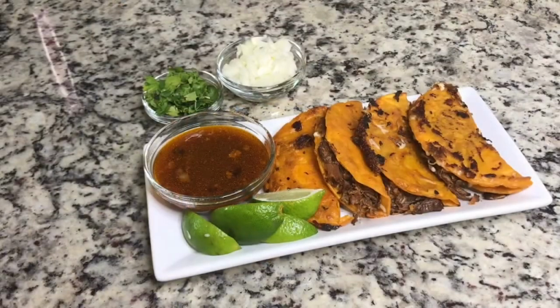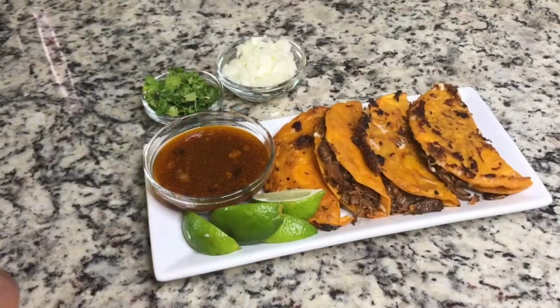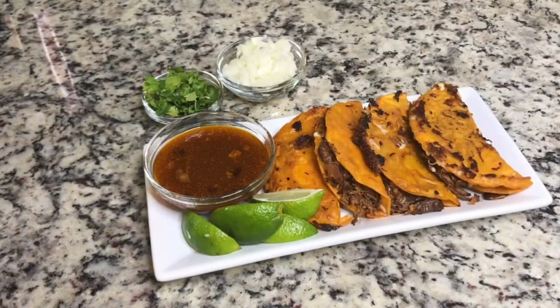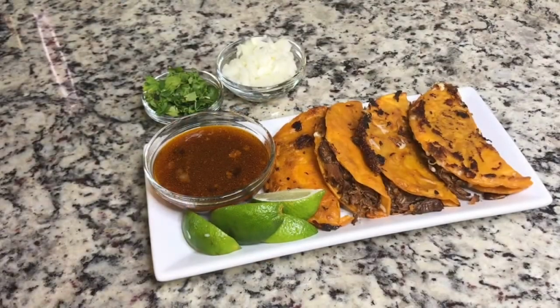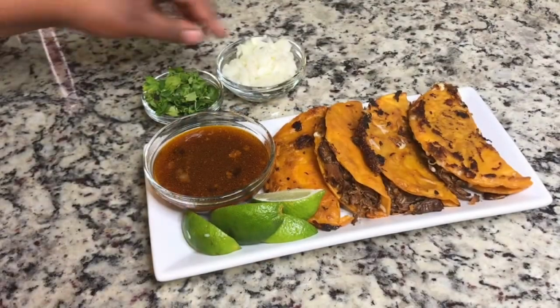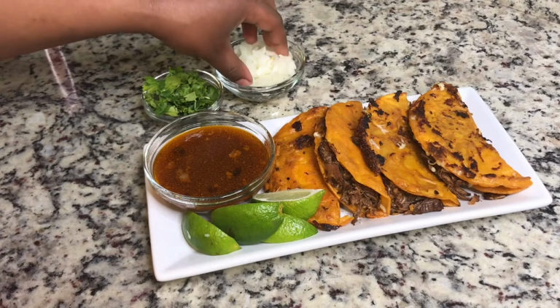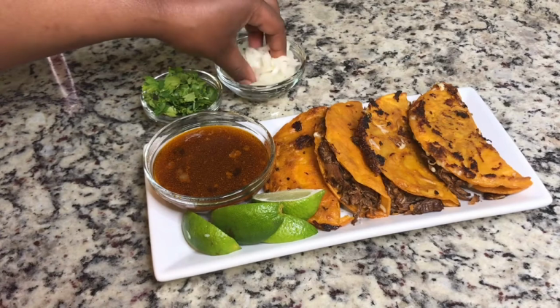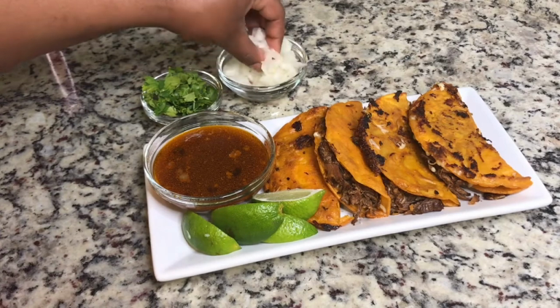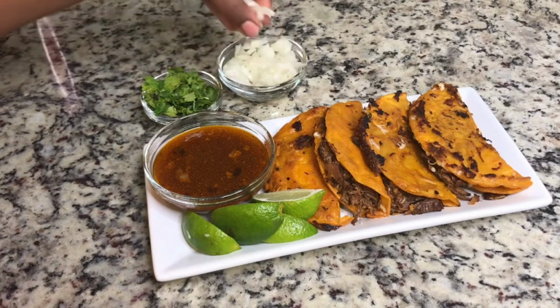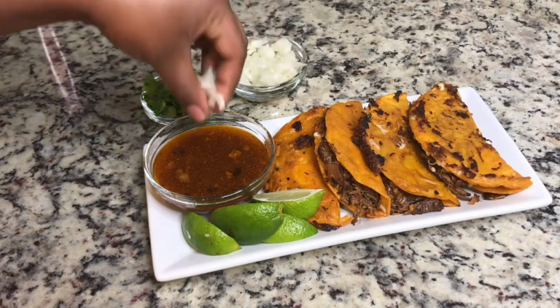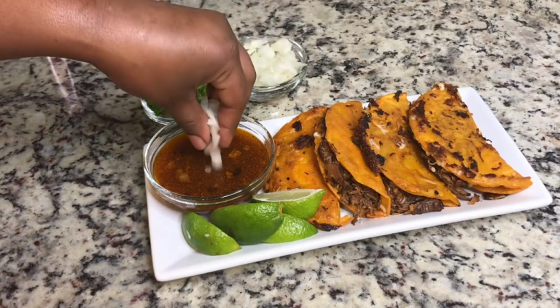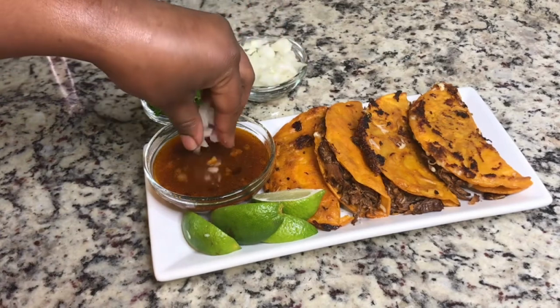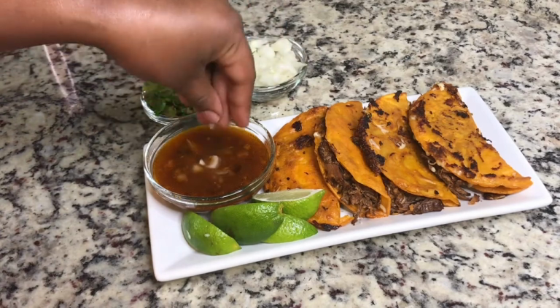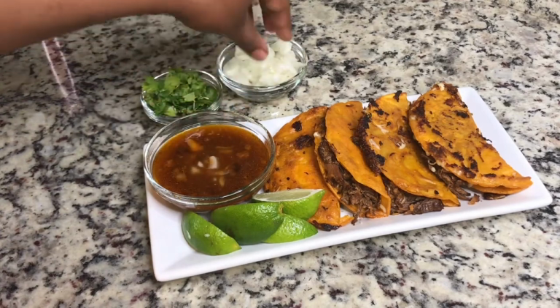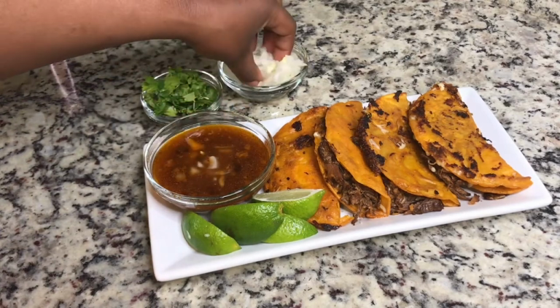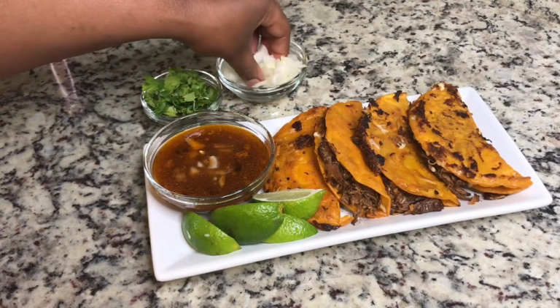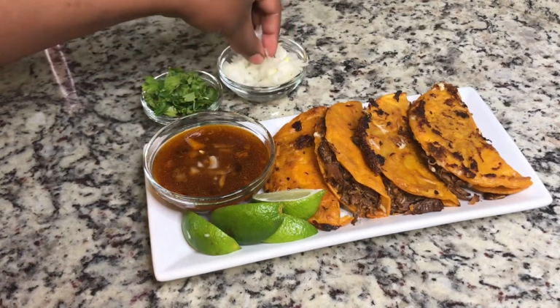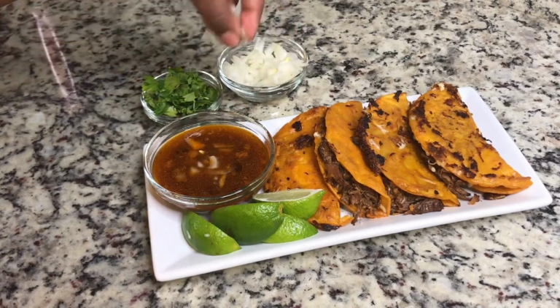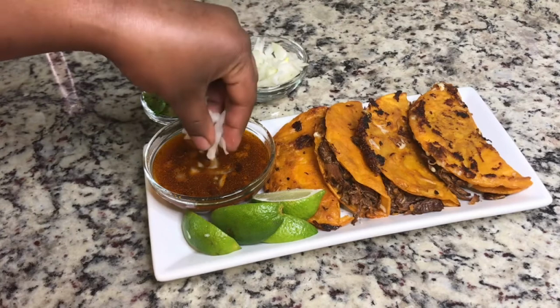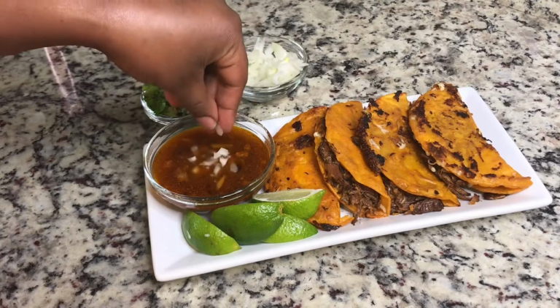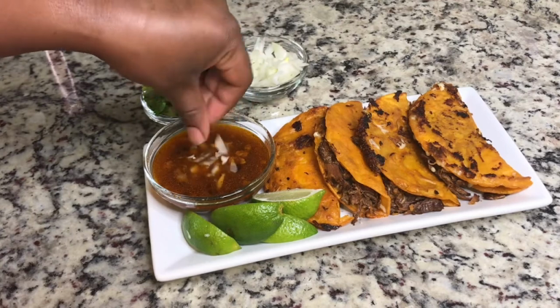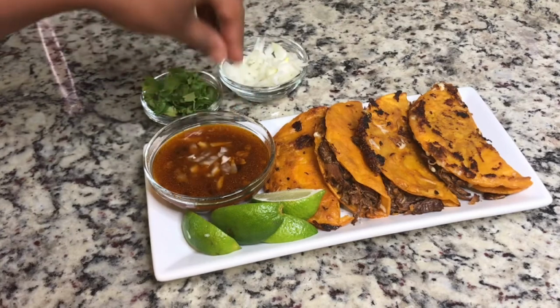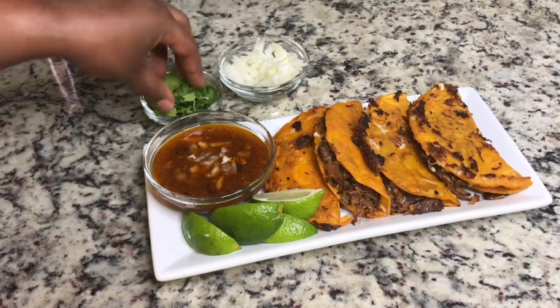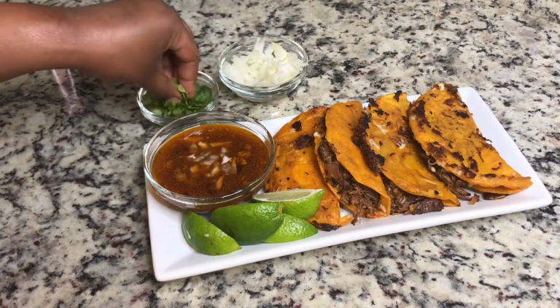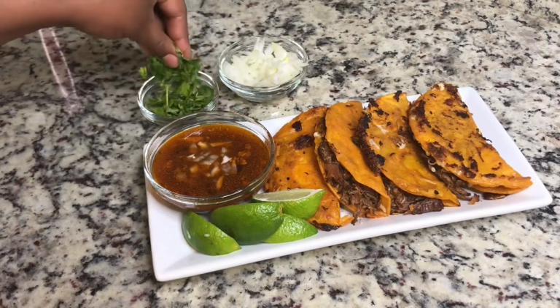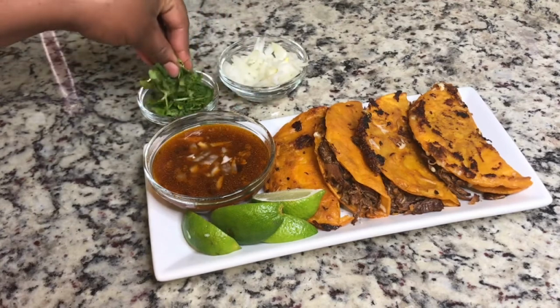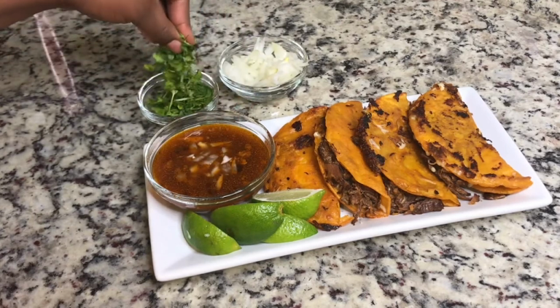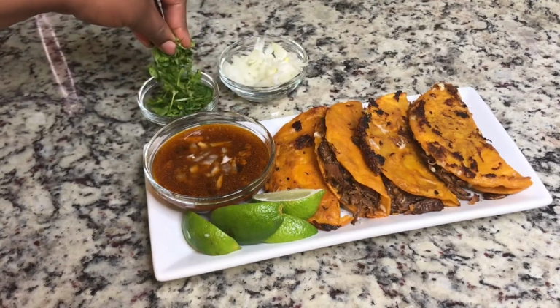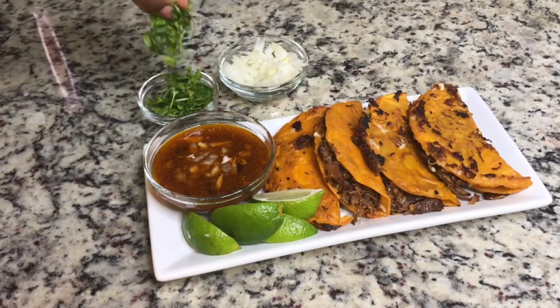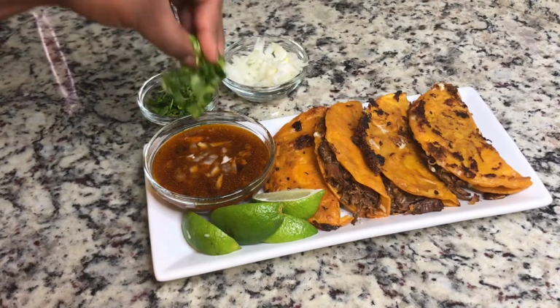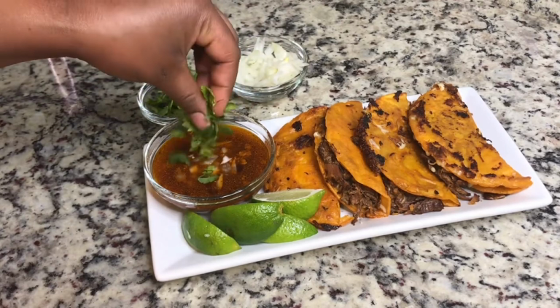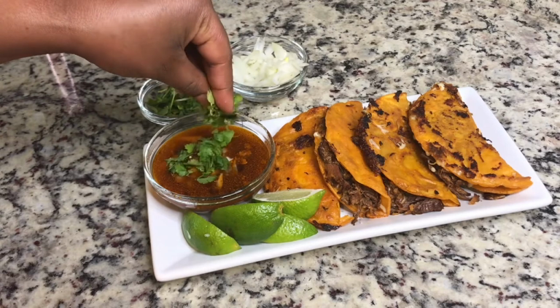This is the finished product. I'm just going to add some diced onion to our broth and then a little bit of cilantro, and that's pretty much it. This was a pretty straightforward recipe.